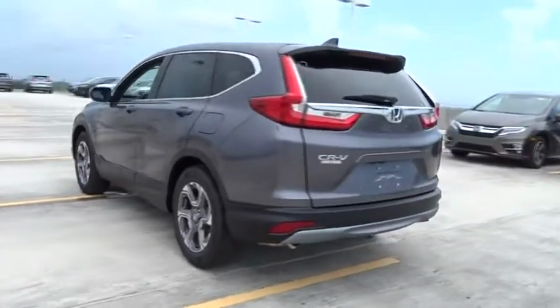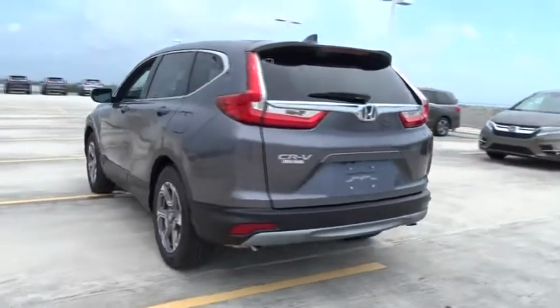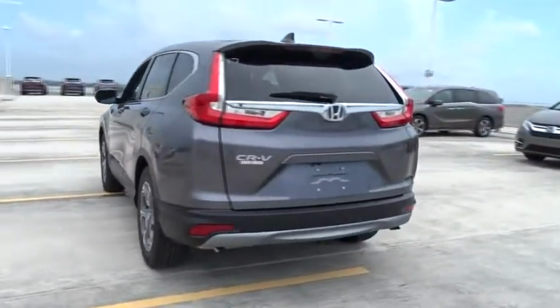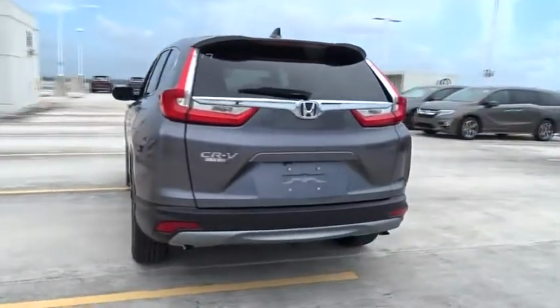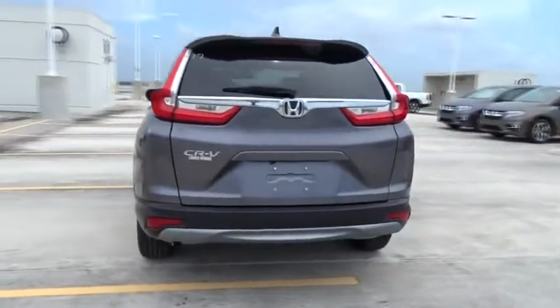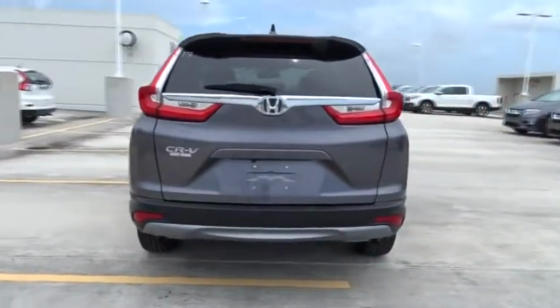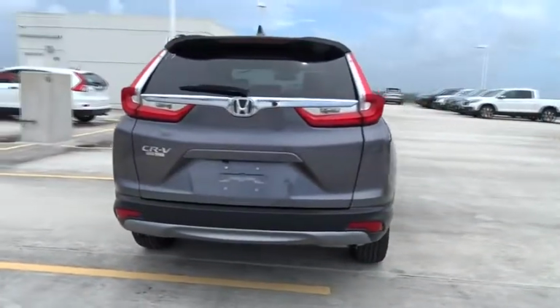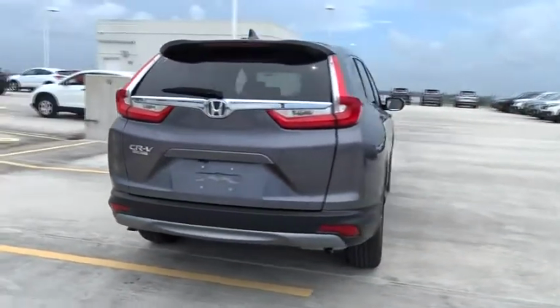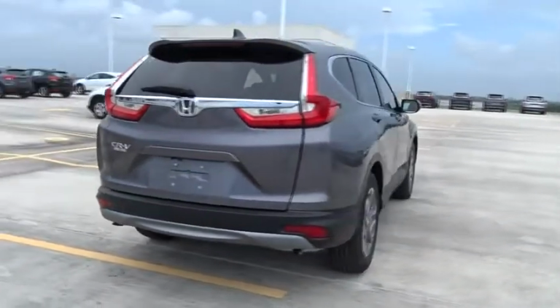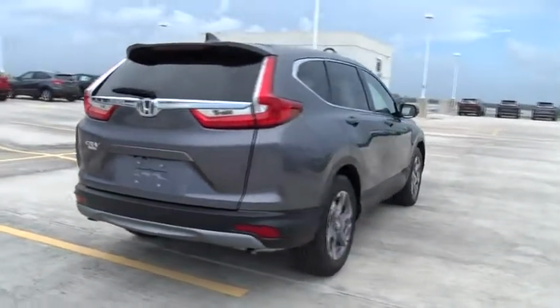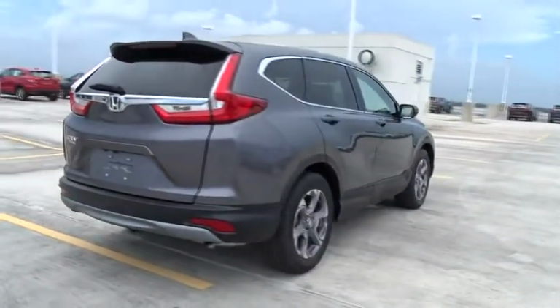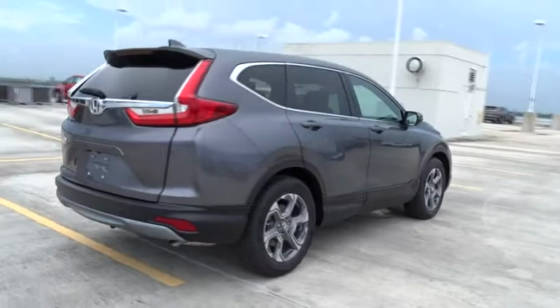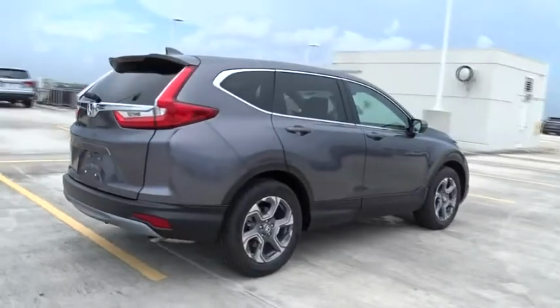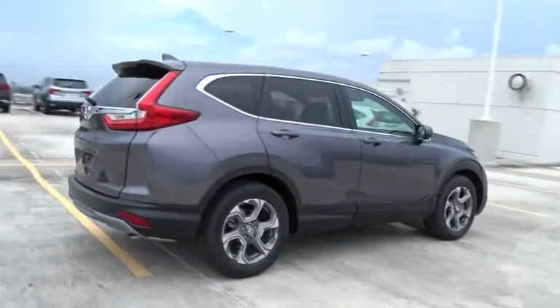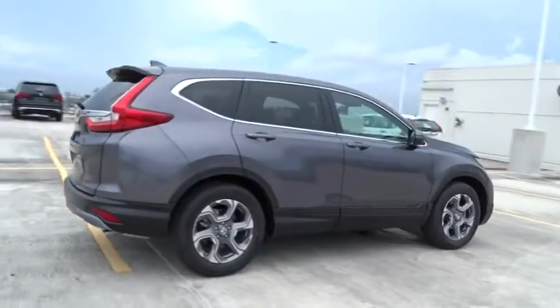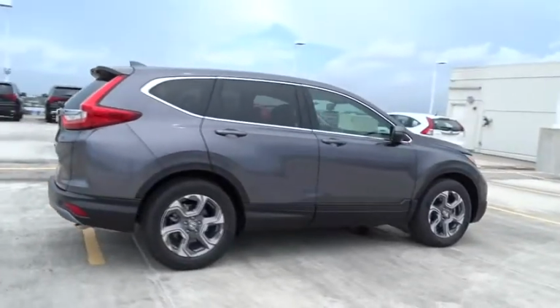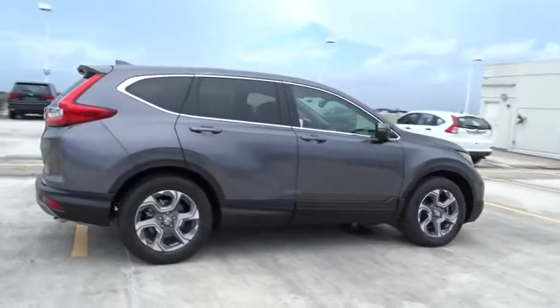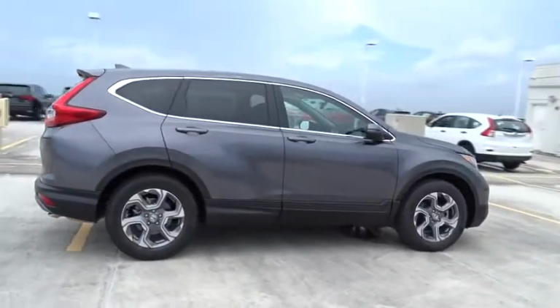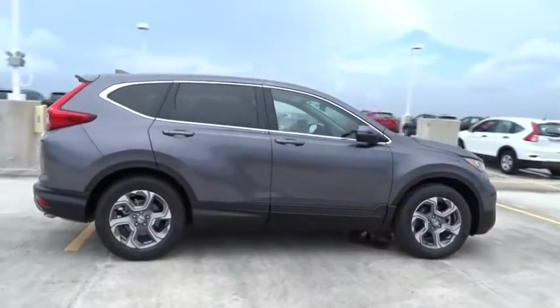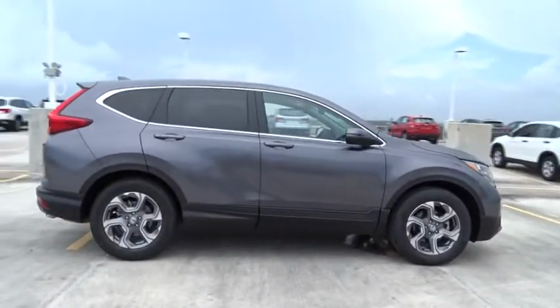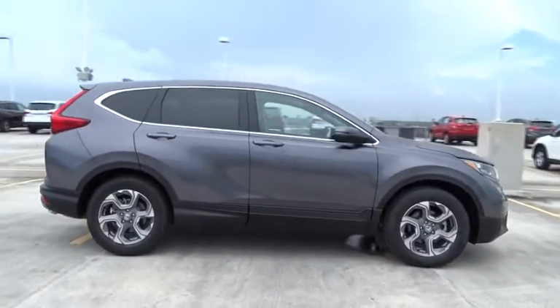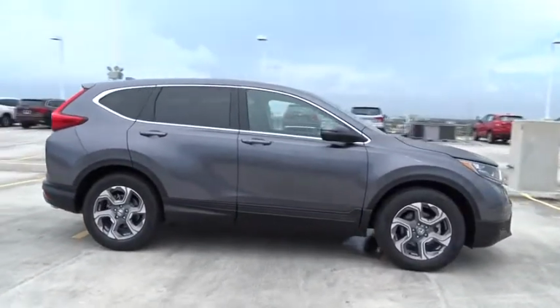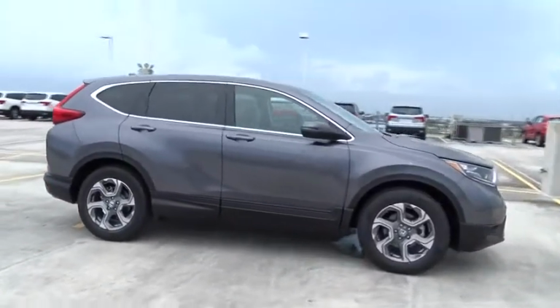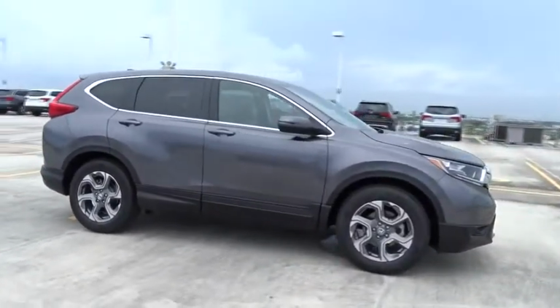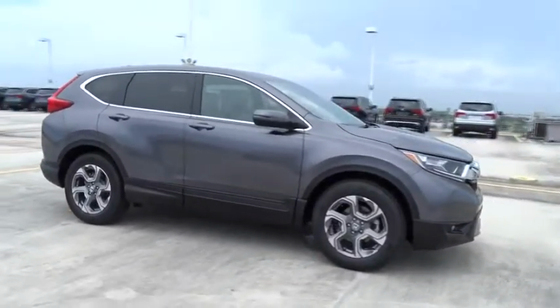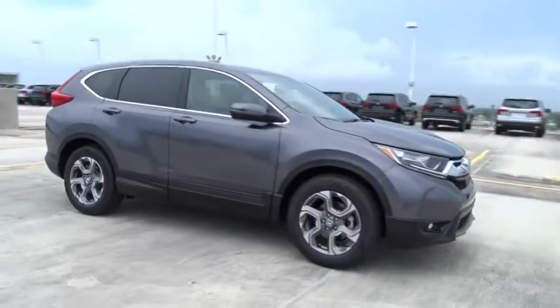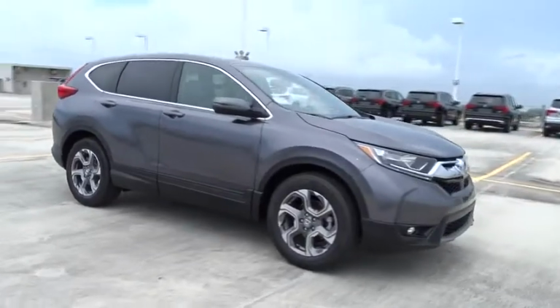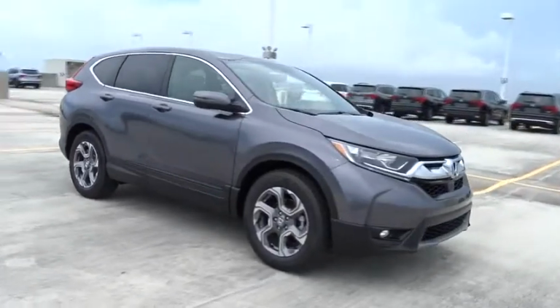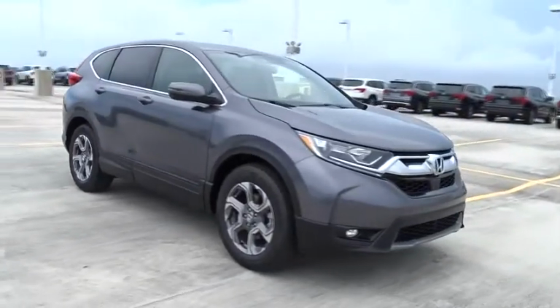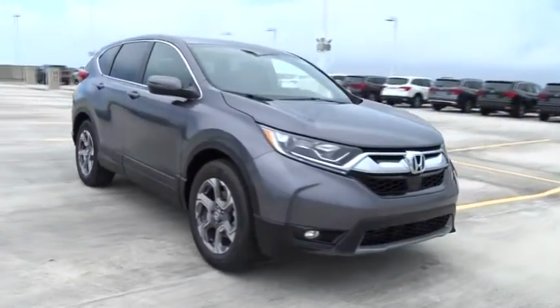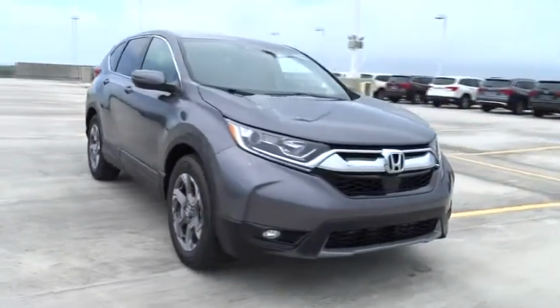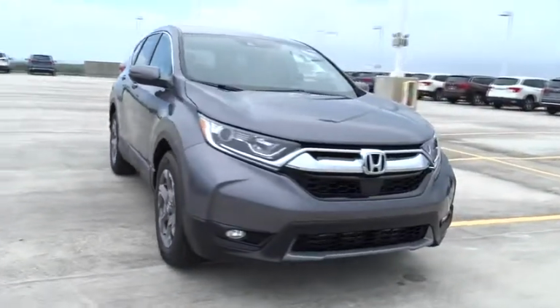Here are some of this vehicle's great options: stability control, traction control, Bluetooth, front-wheel drive, trip computer, compass, fog lamps, heated driver's seat, remote power door locks, and power windows.